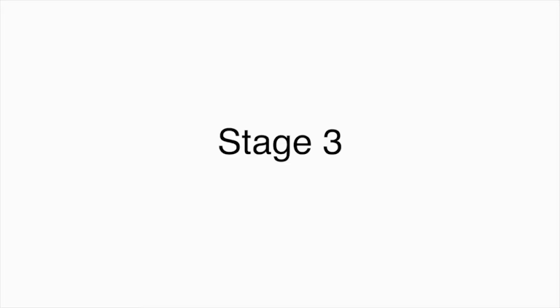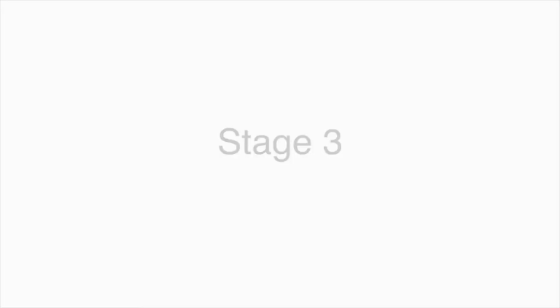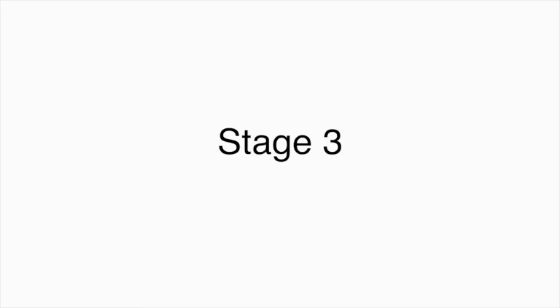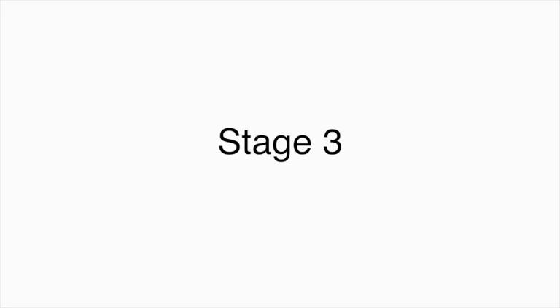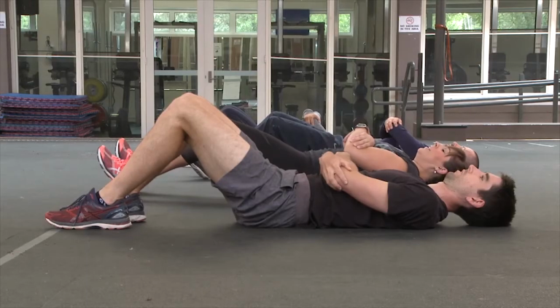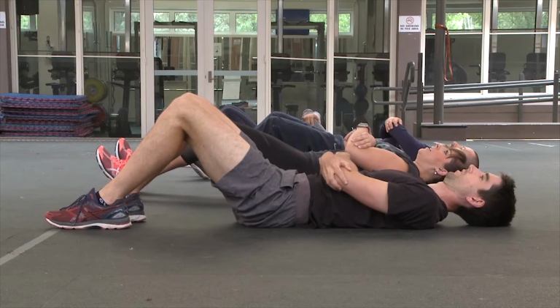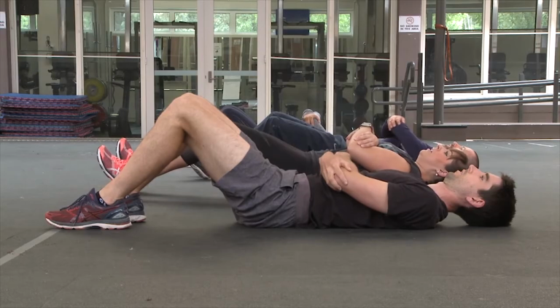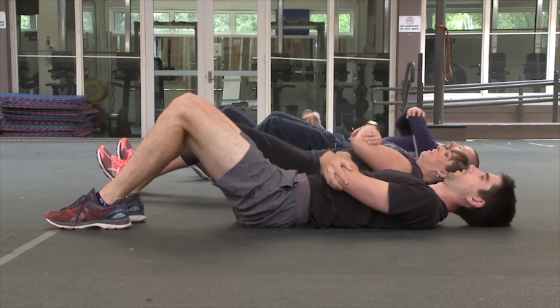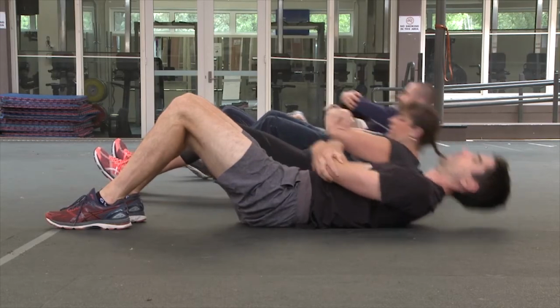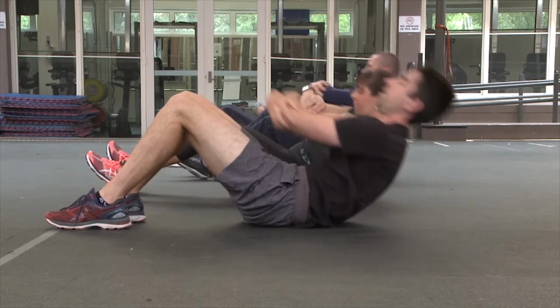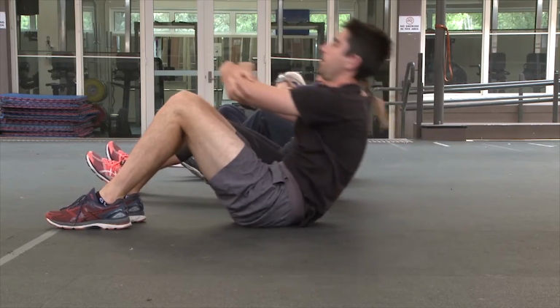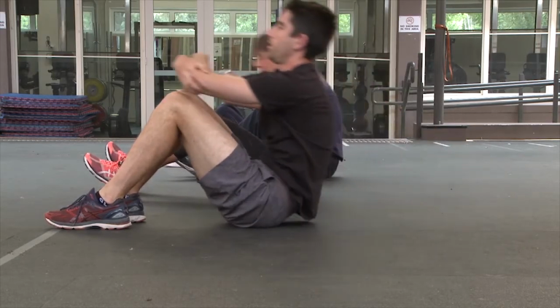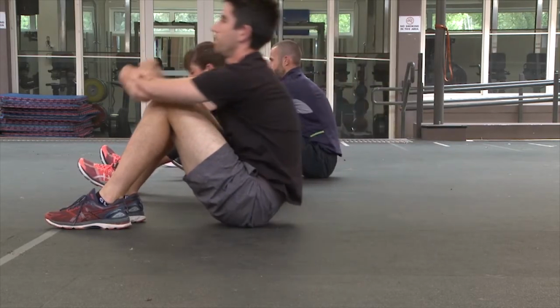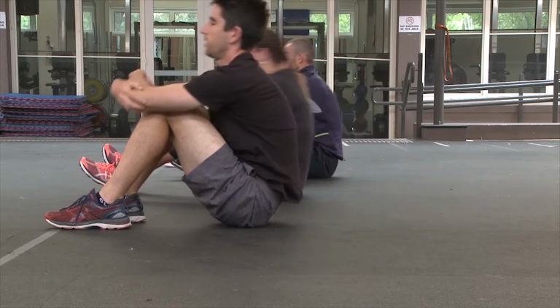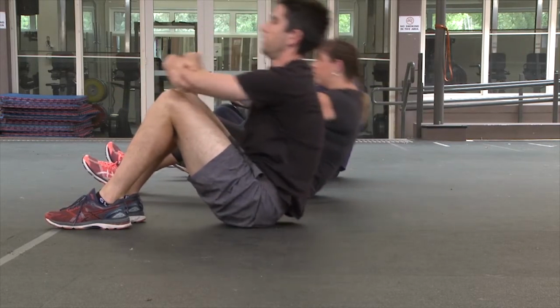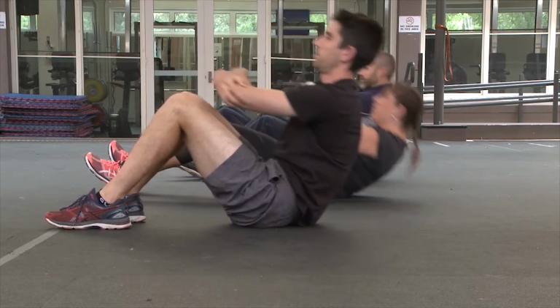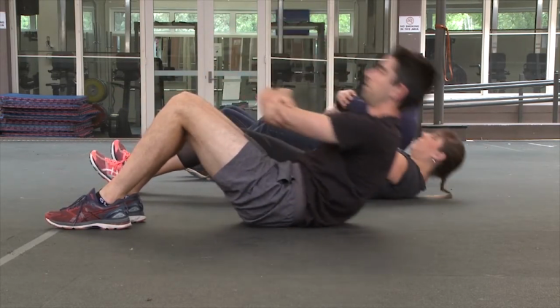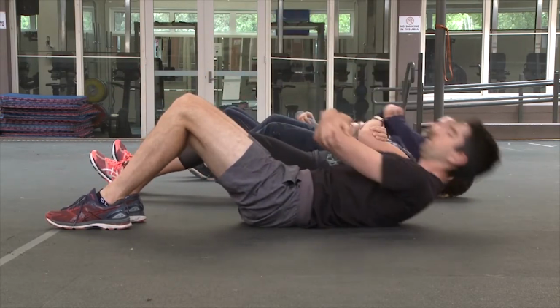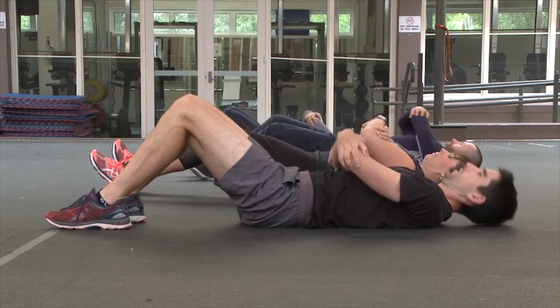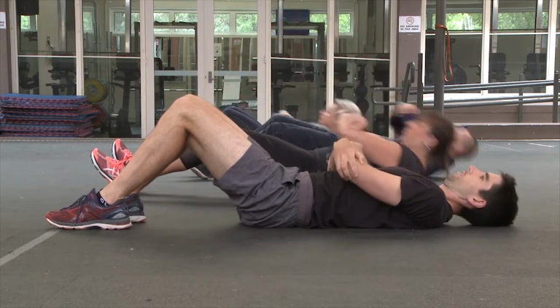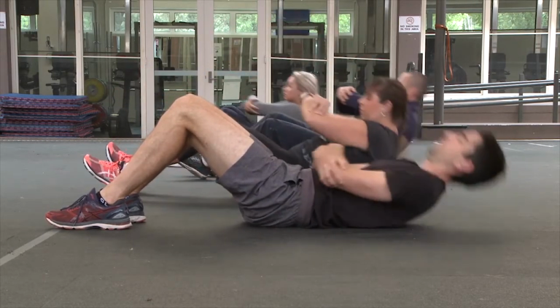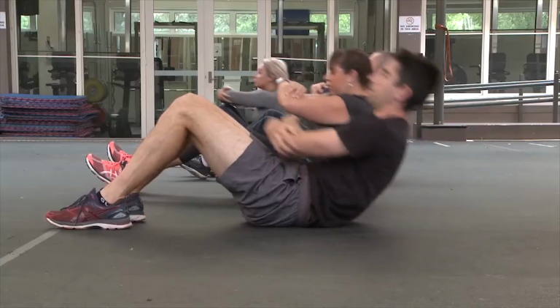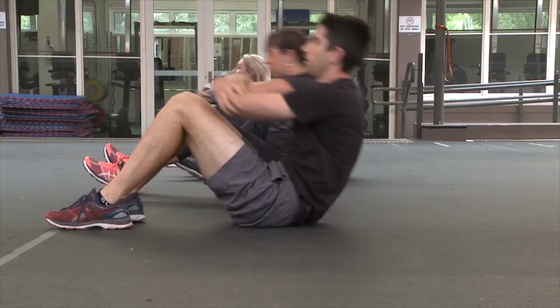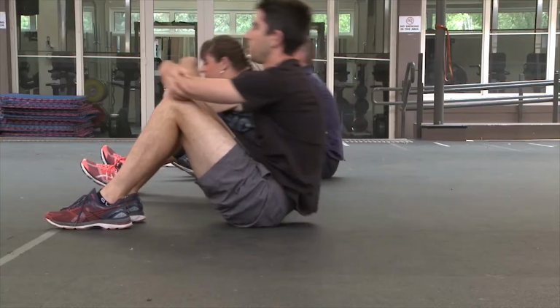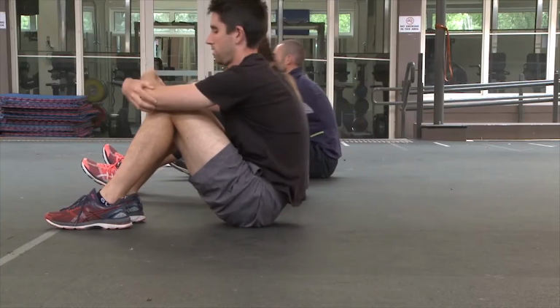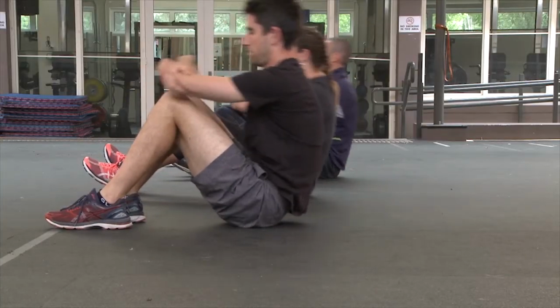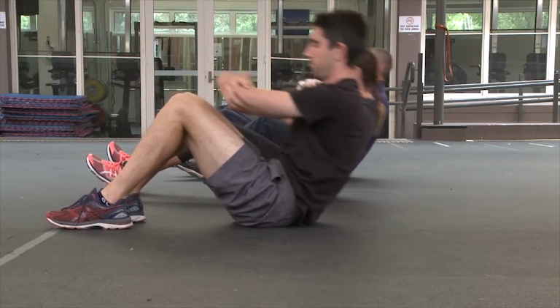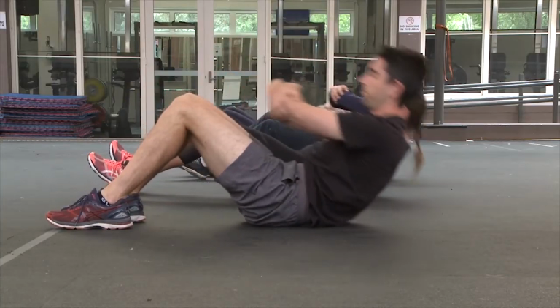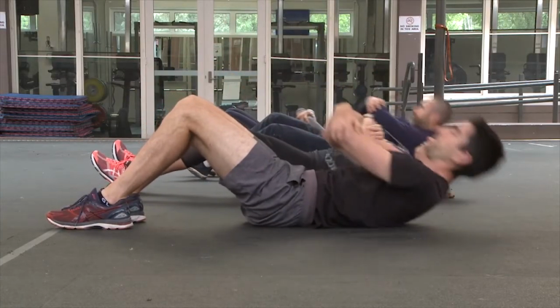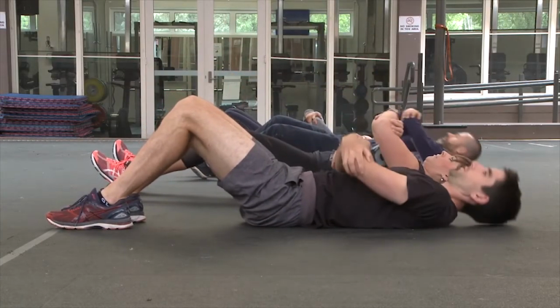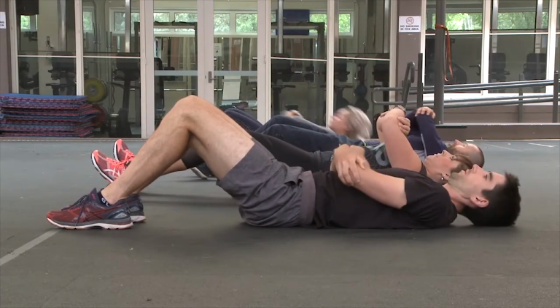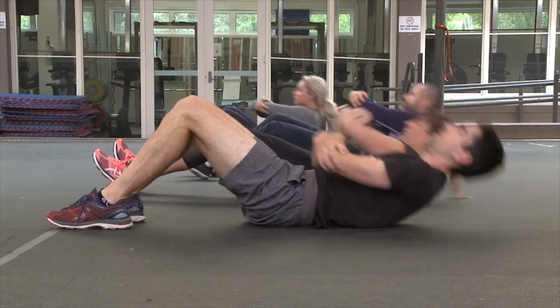Stage 3. Start with arms across your abdomen, gripping opposite elbows. Sit up in a controlled manner until your chest reaches your thighs and your elbows pass over the top of your knees.